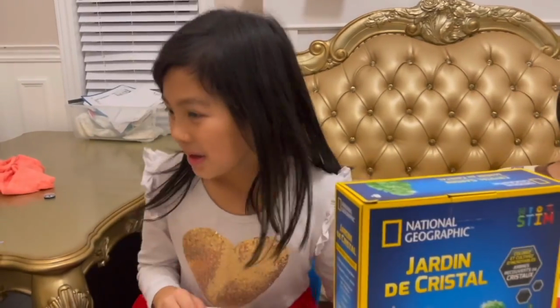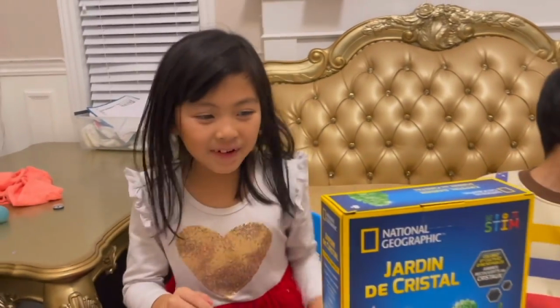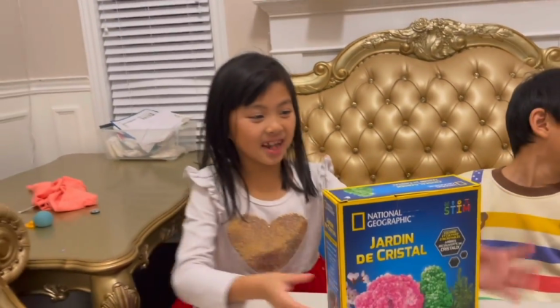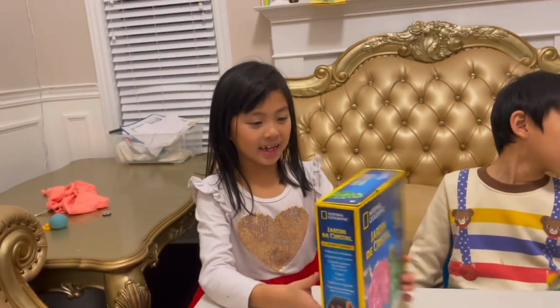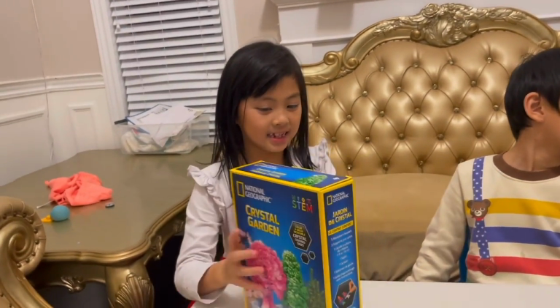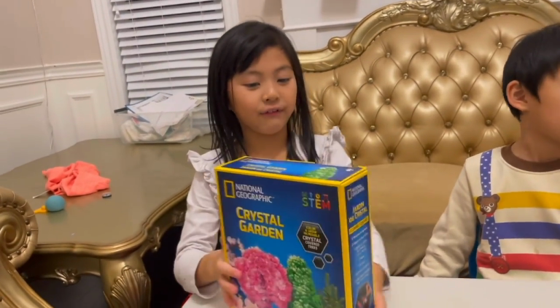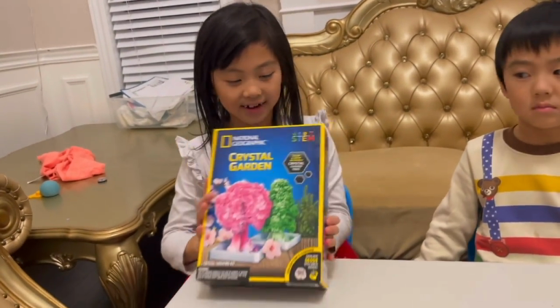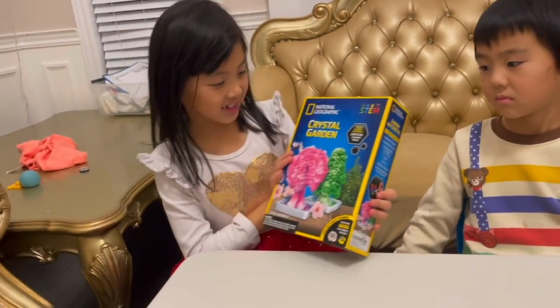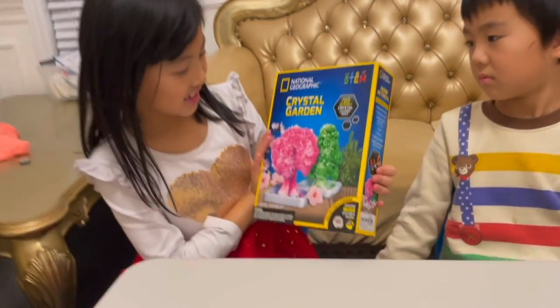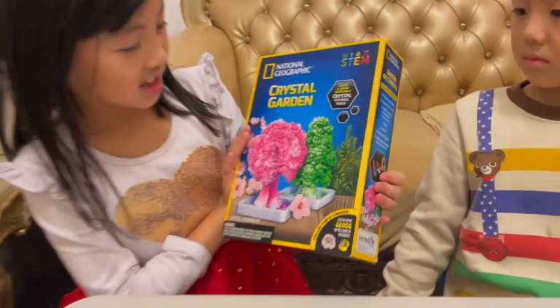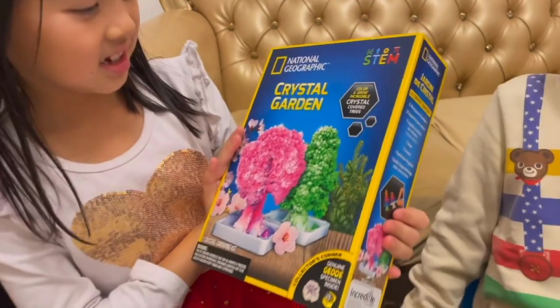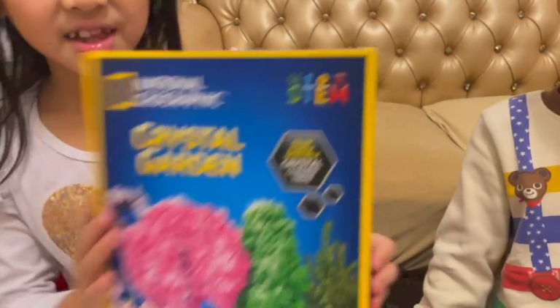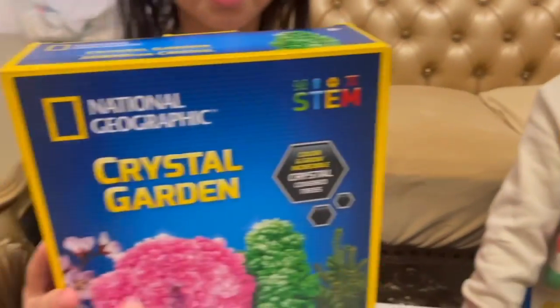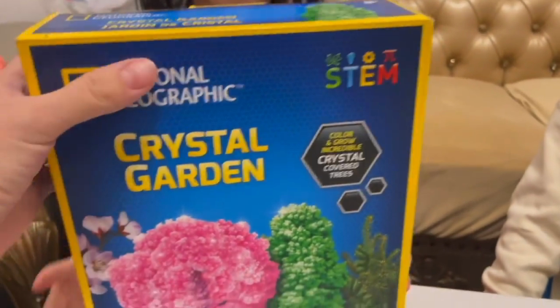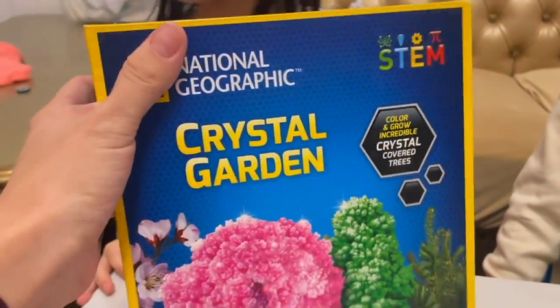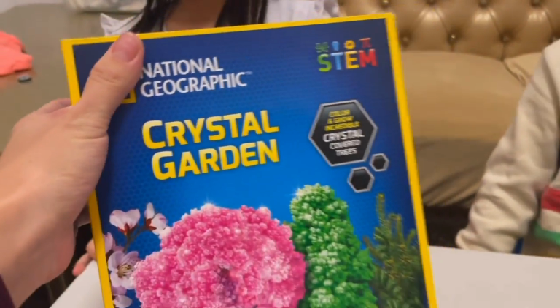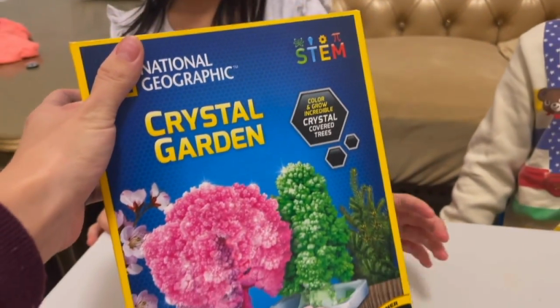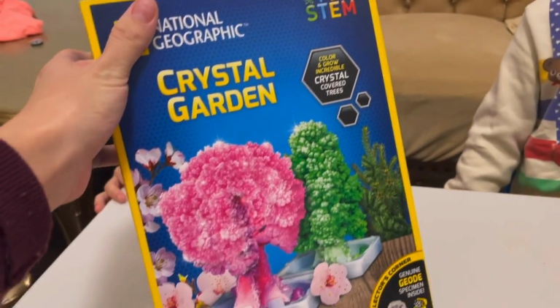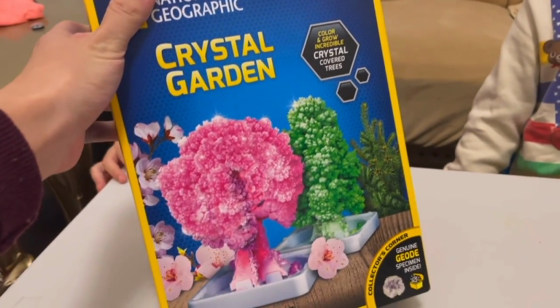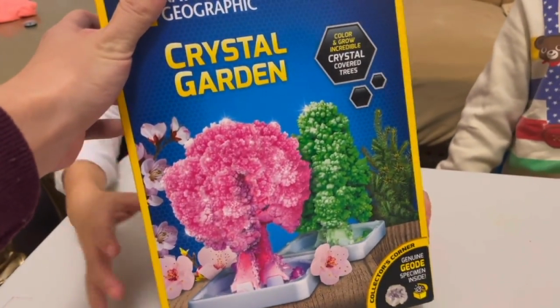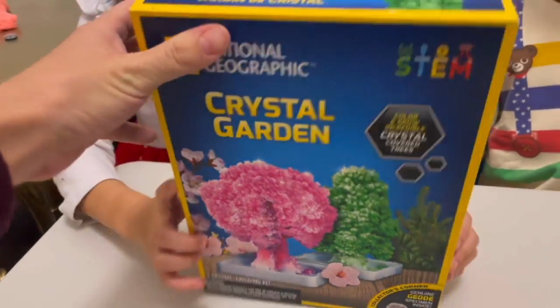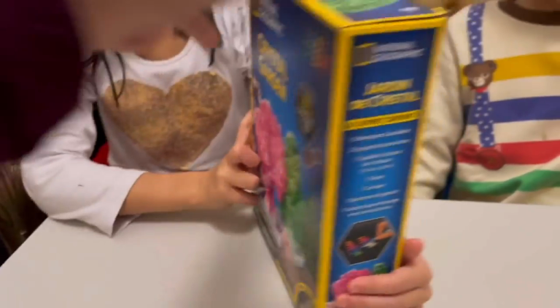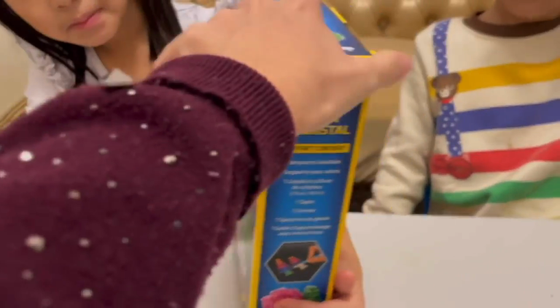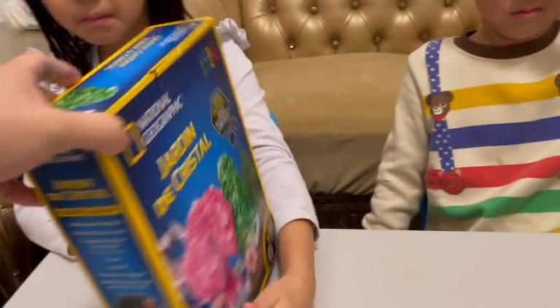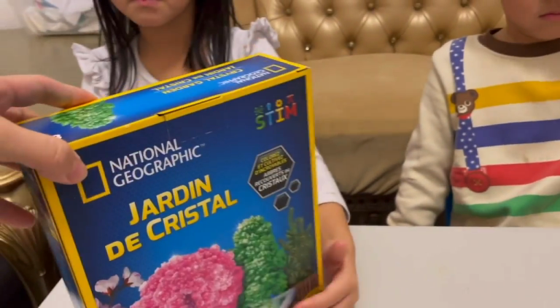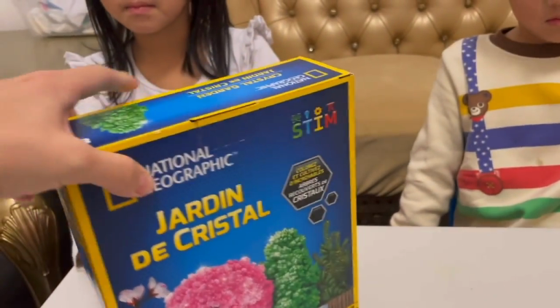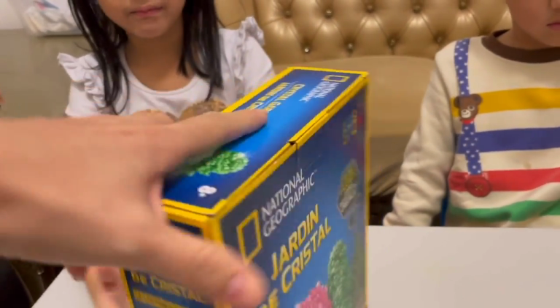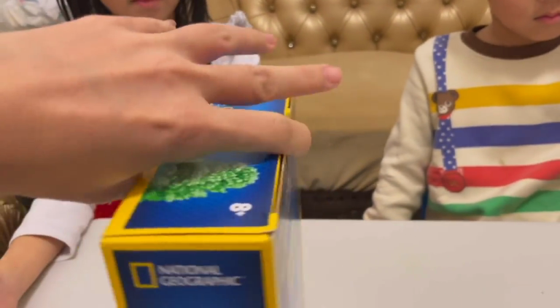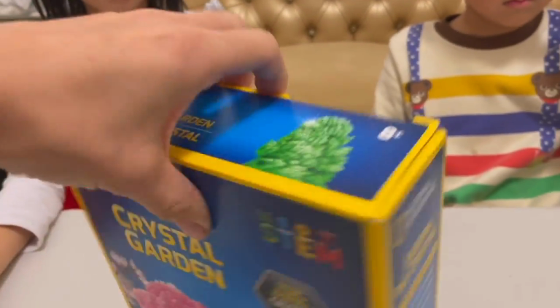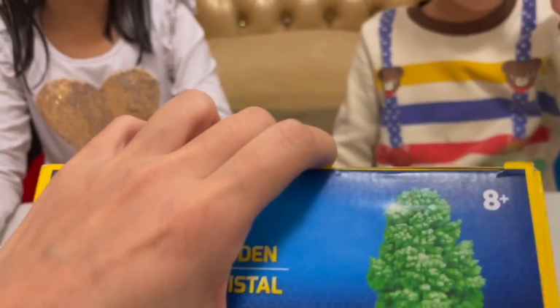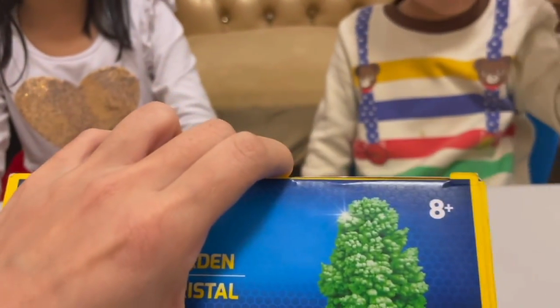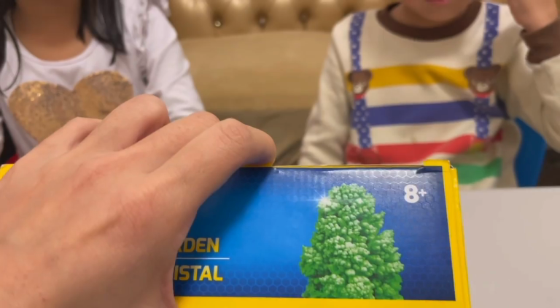But we're going to start making these crystals! We got the National Geographic crystal growing set — a crystal garden. We're going to grow some different colored crystals. I don't know how long it's going to take, and it doesn't say what age it is for. Oh, it does — eight plus.